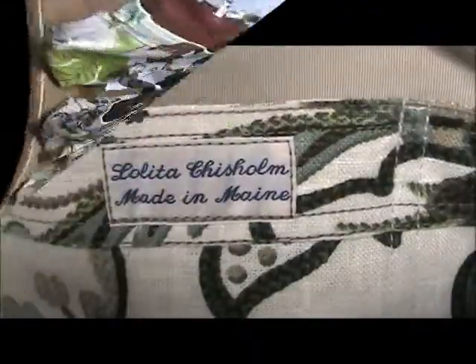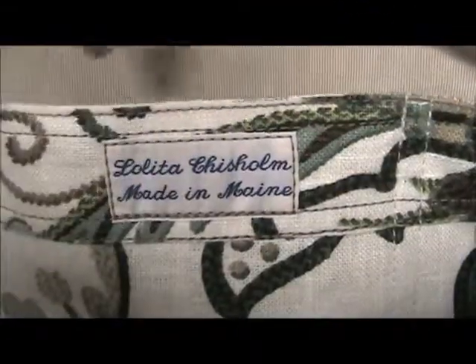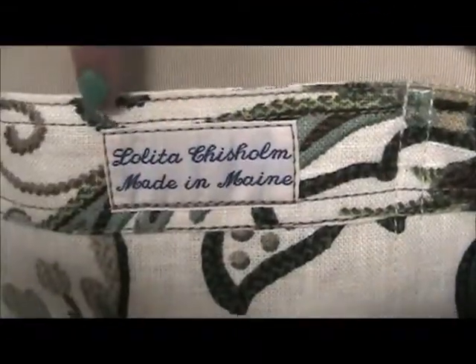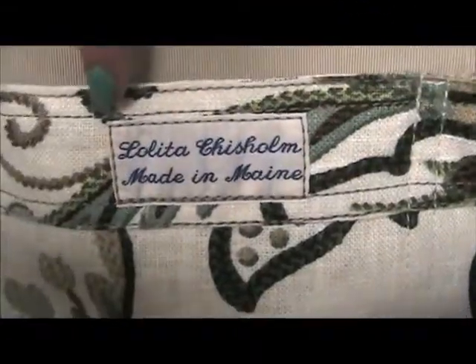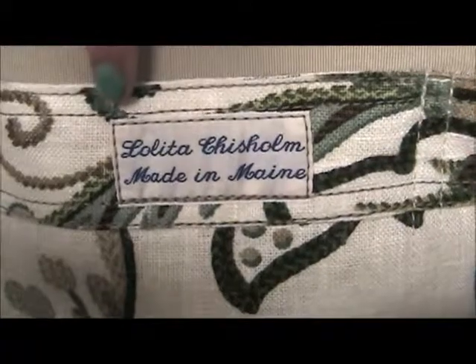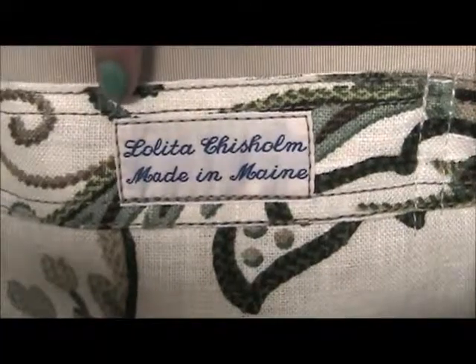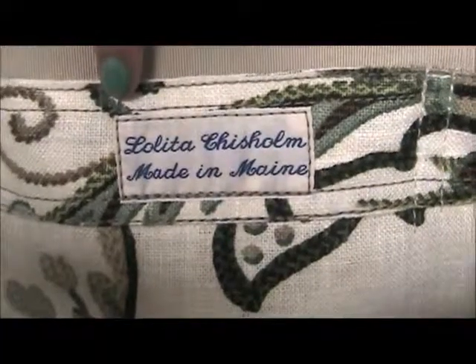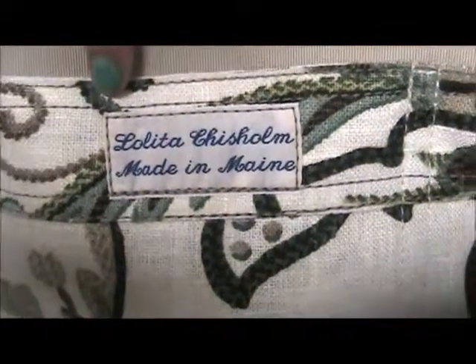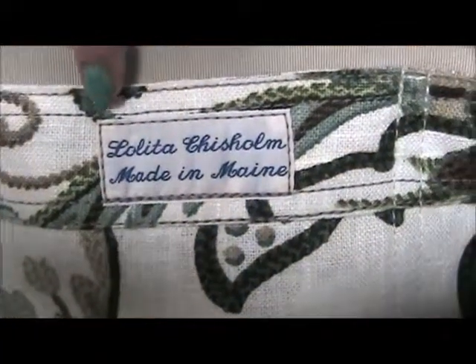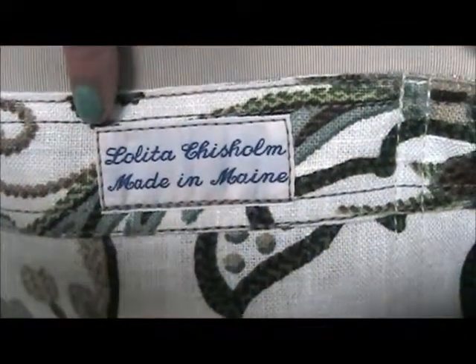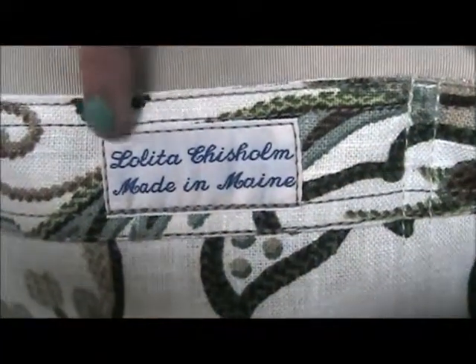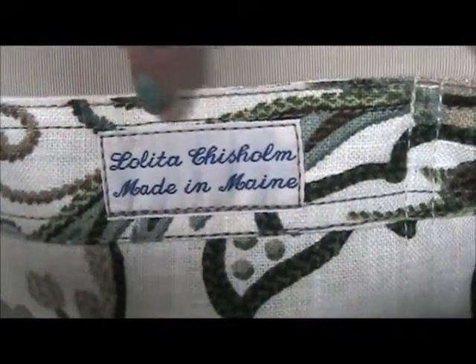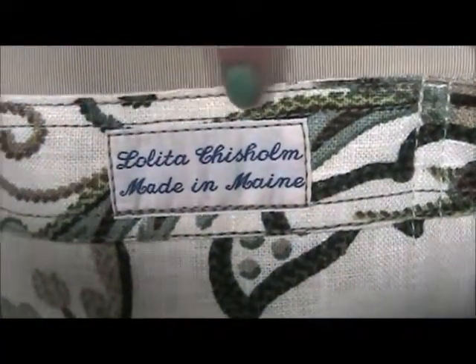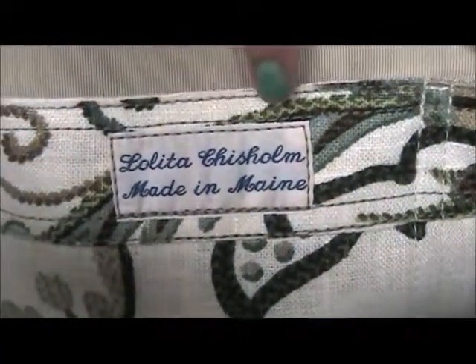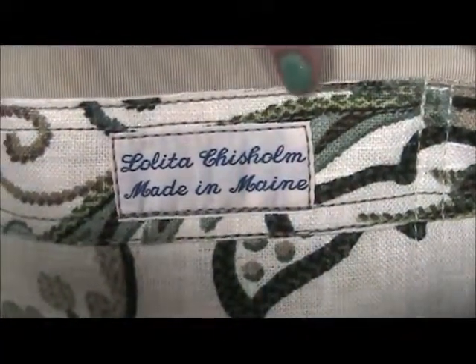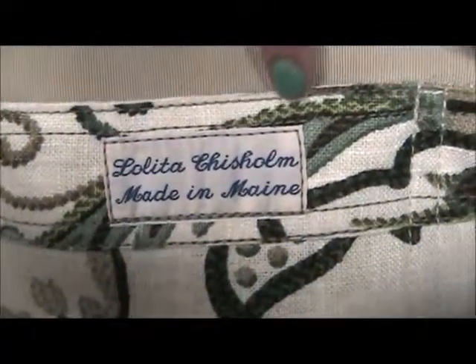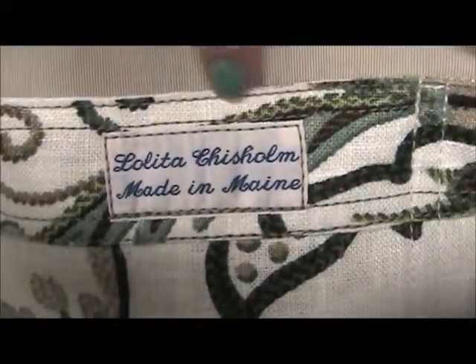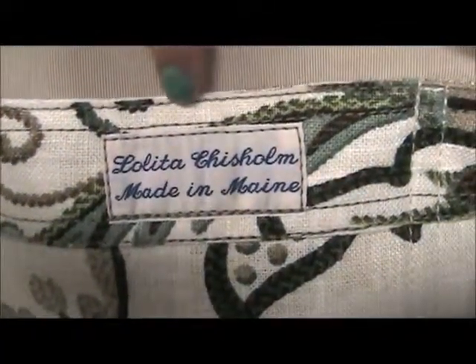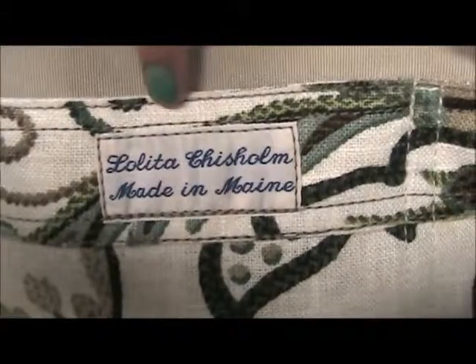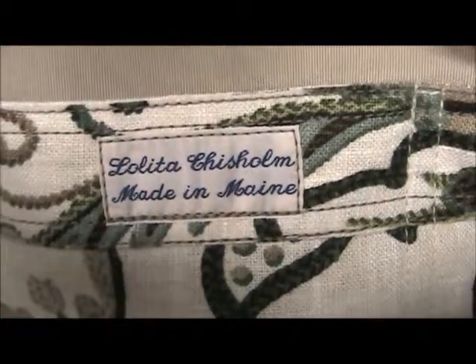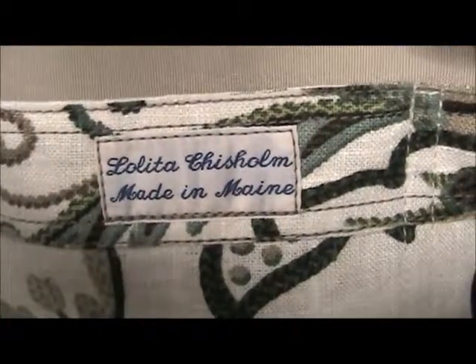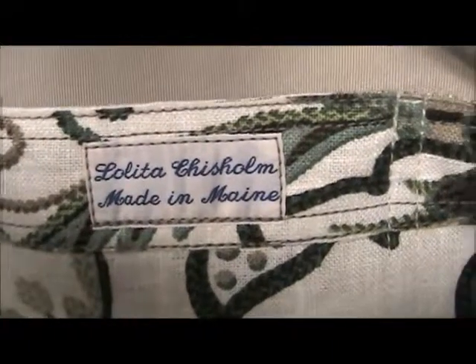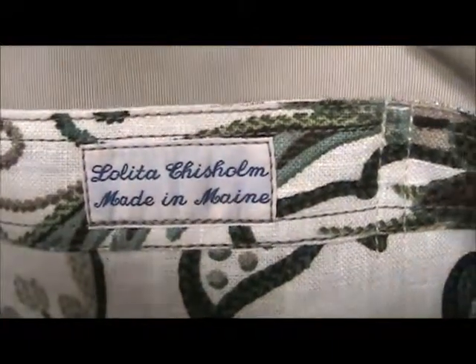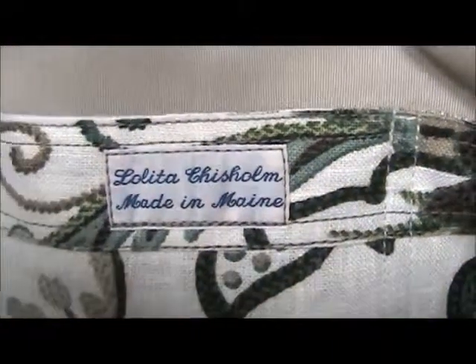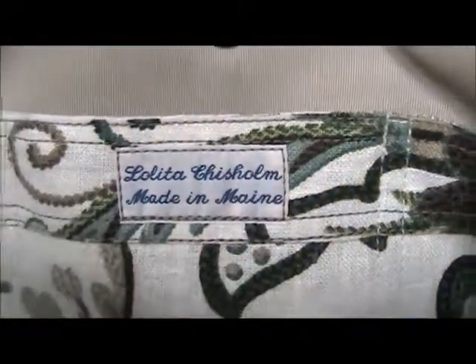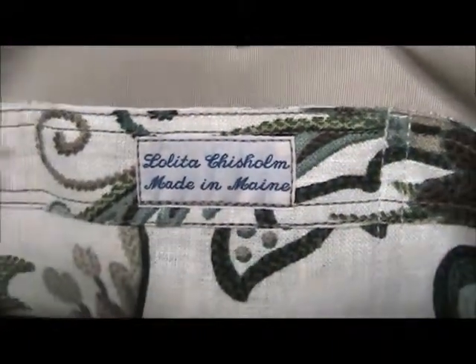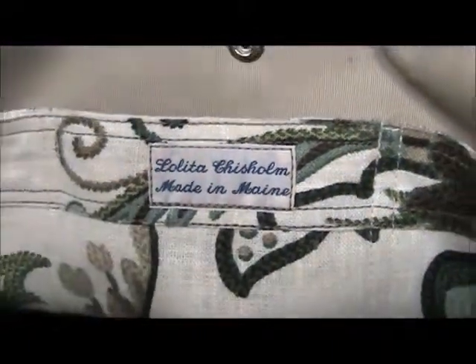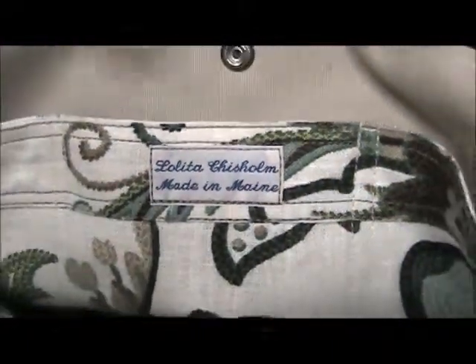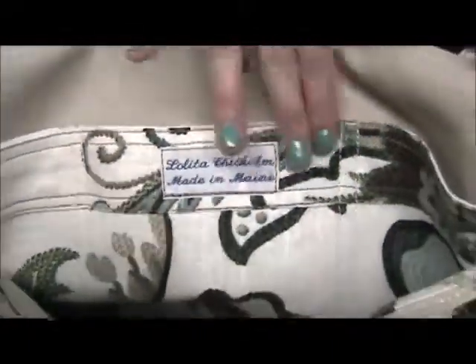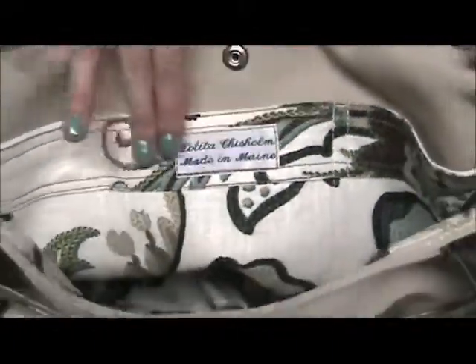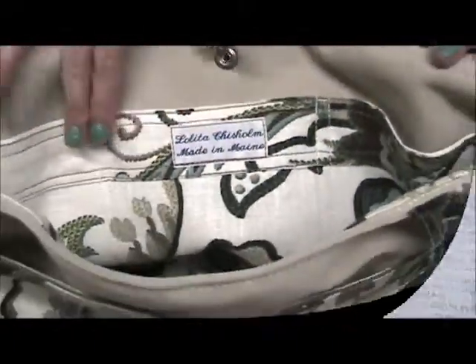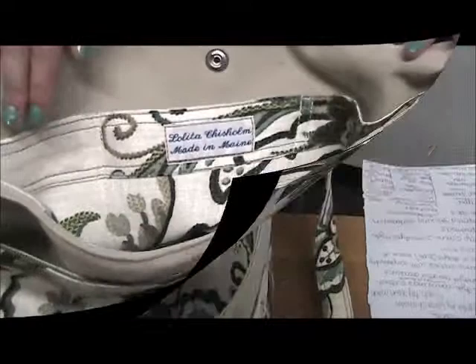Here I just wanted to point out the tag, which does indeed say that it's made here in Maine. That's the designer's name — Elita Chisholm. It's a really nice feature, a nice embroidered tag built right into the fabric.